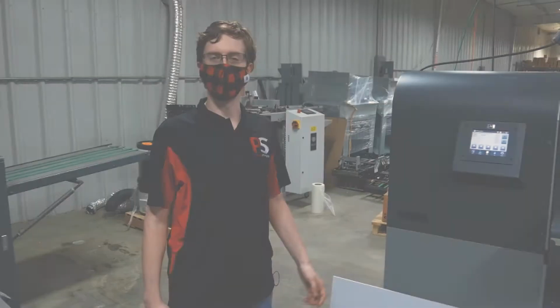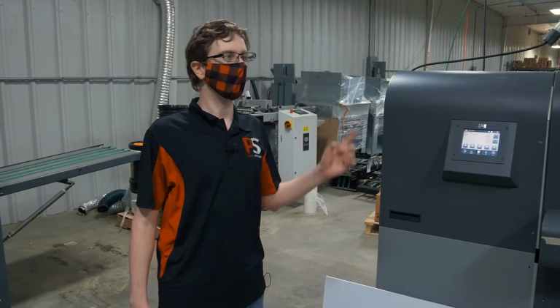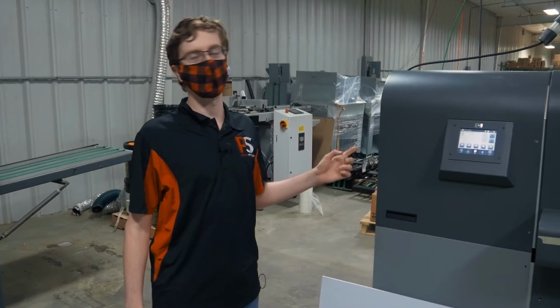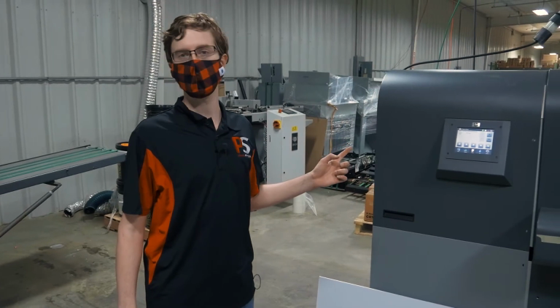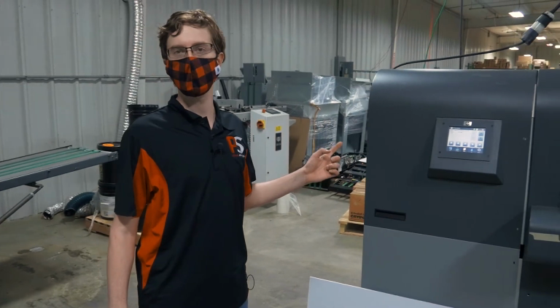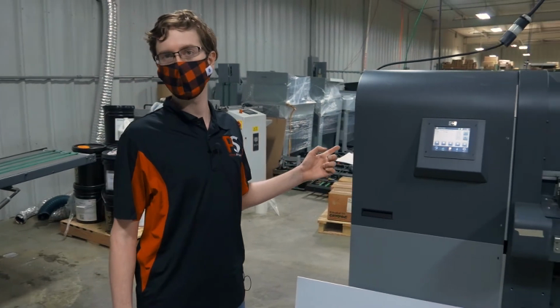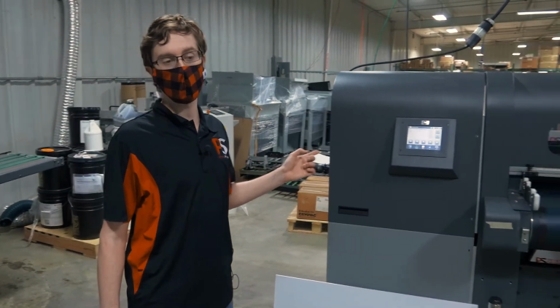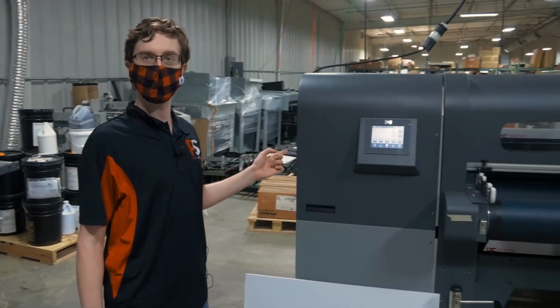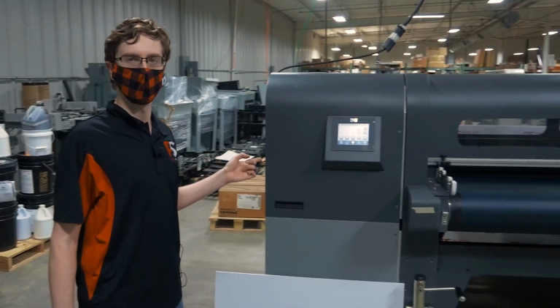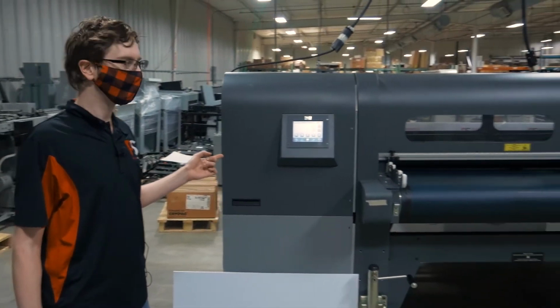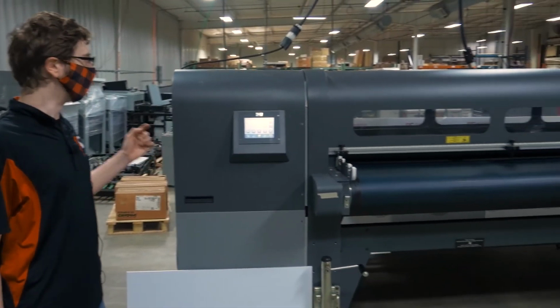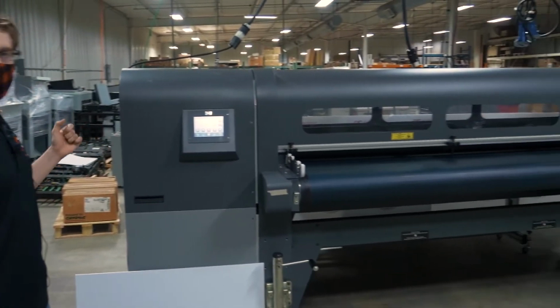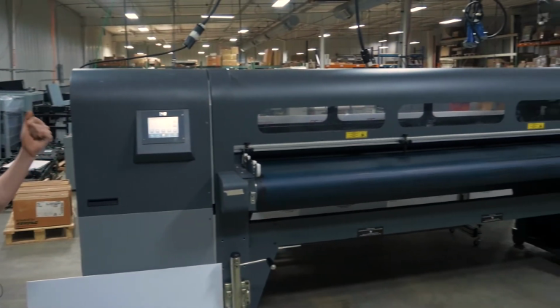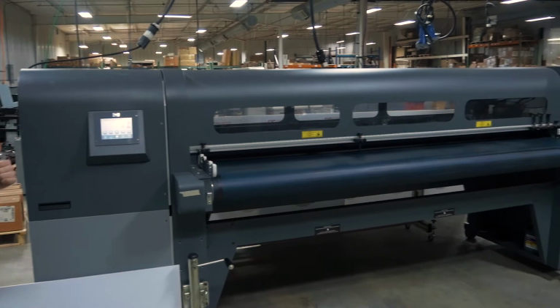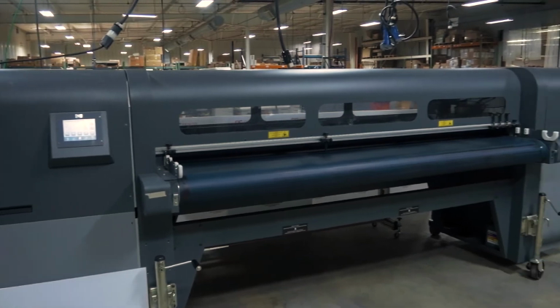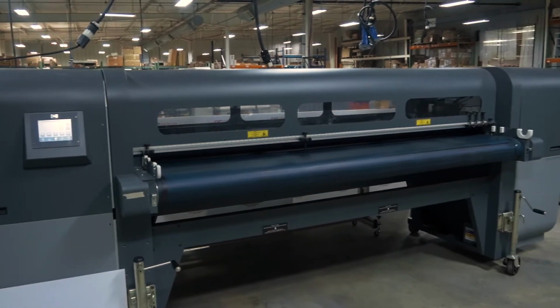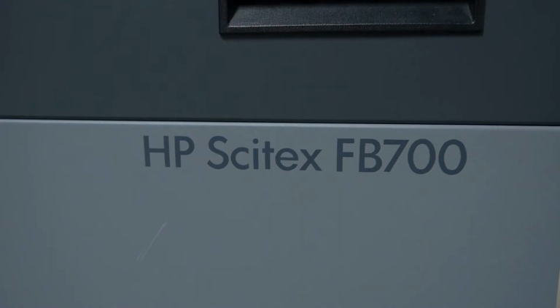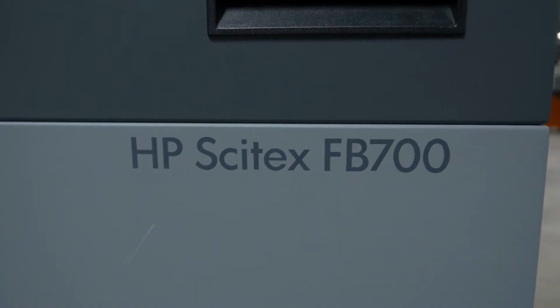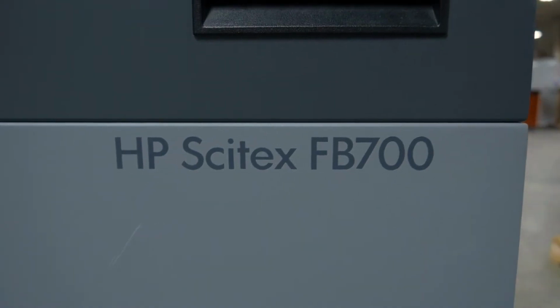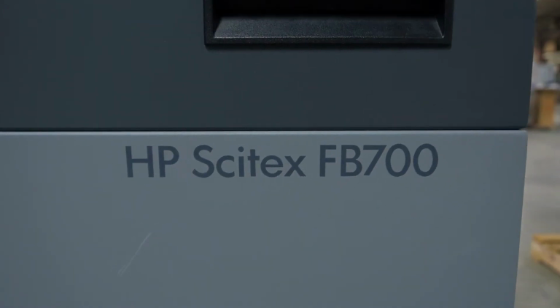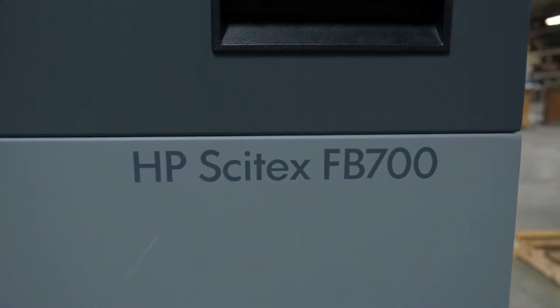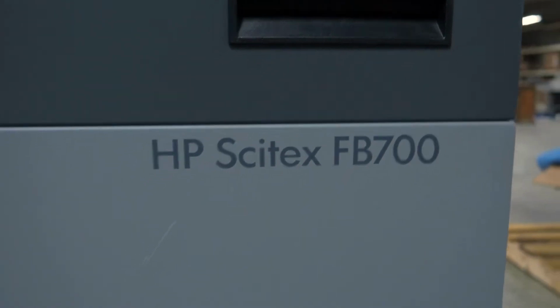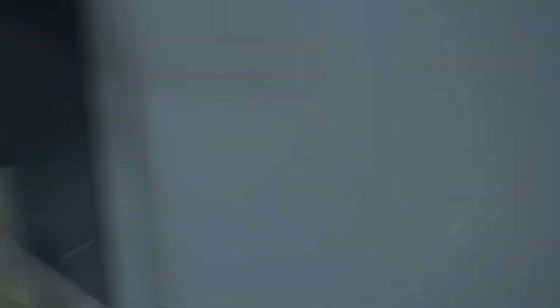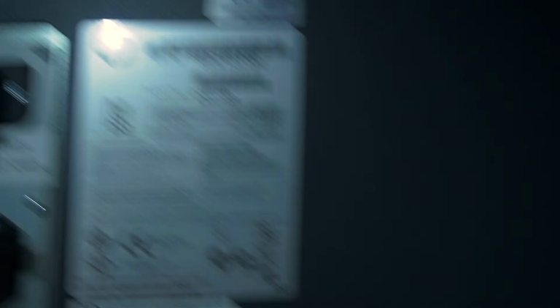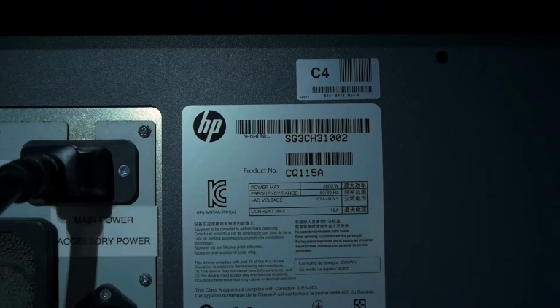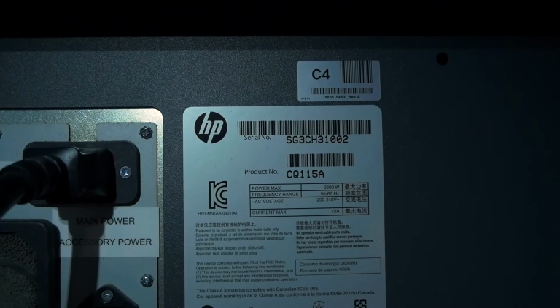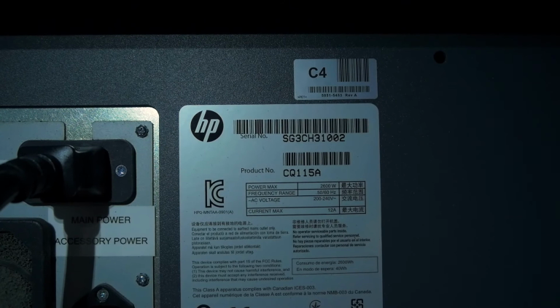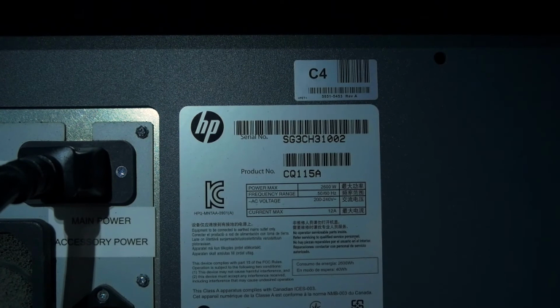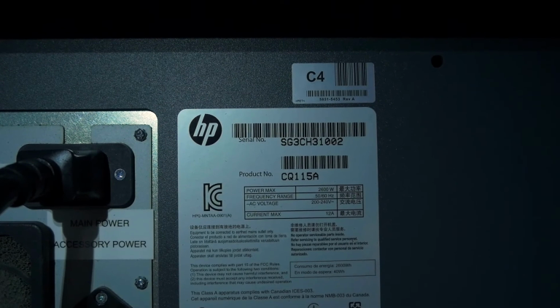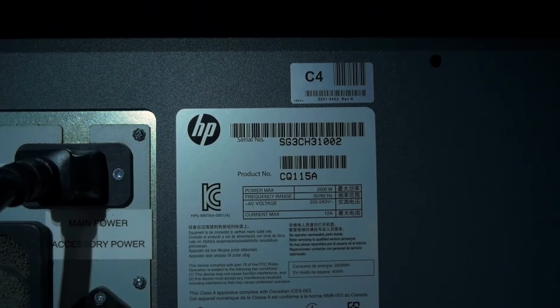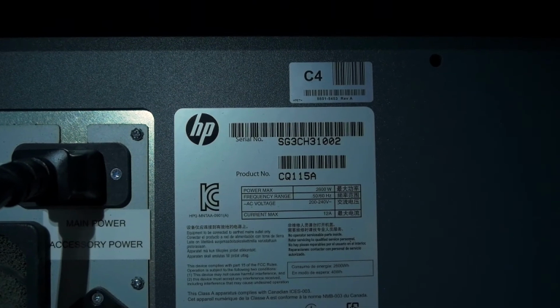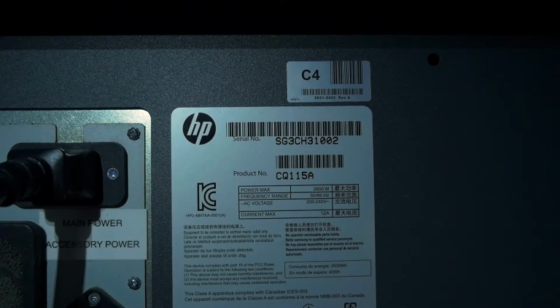Hello everyone. This is the HP Sytex FB700 grand format flatbed printer. This one does support any HP rips such as Onyx or Caldera. We're going to do a quick demonstration here for you today.